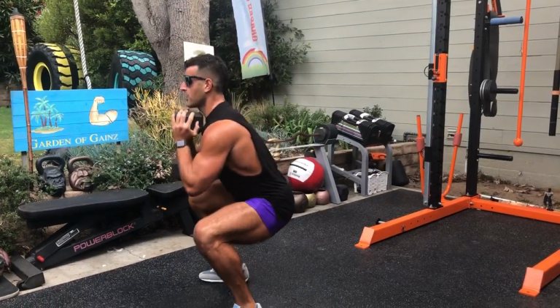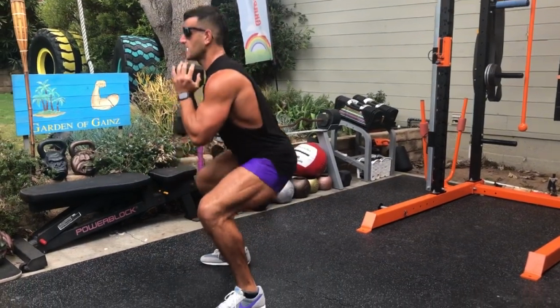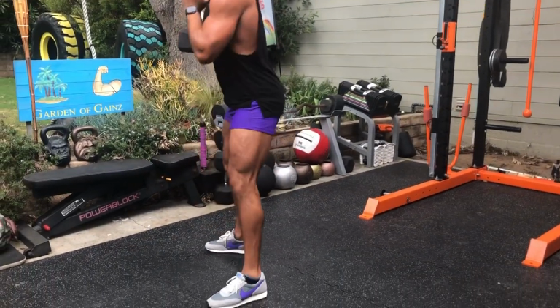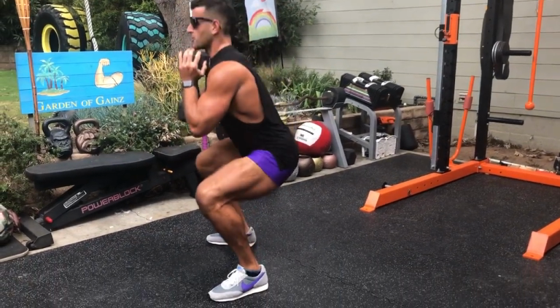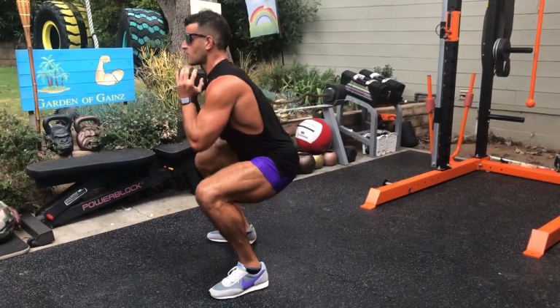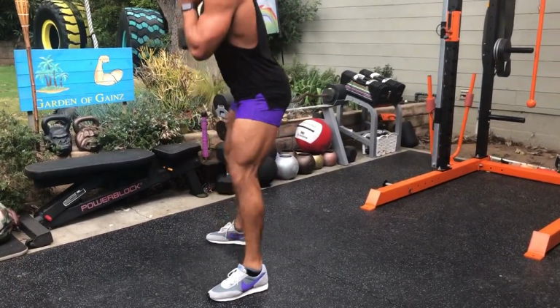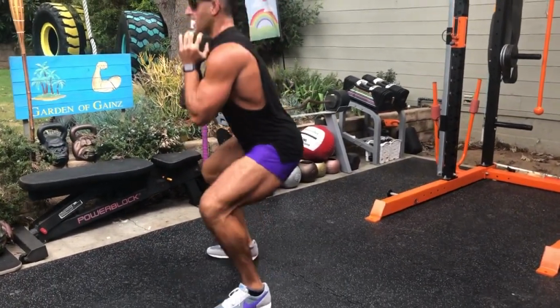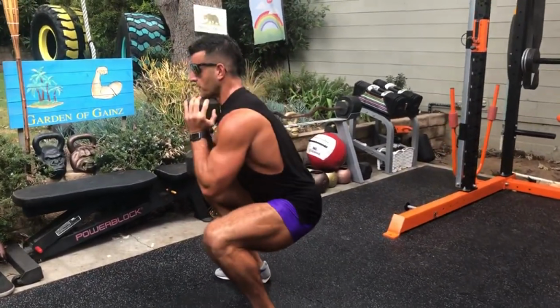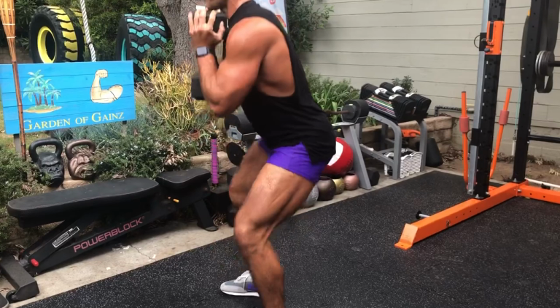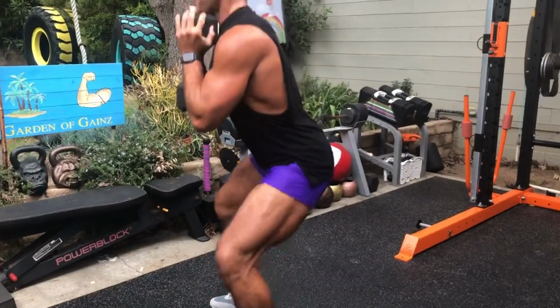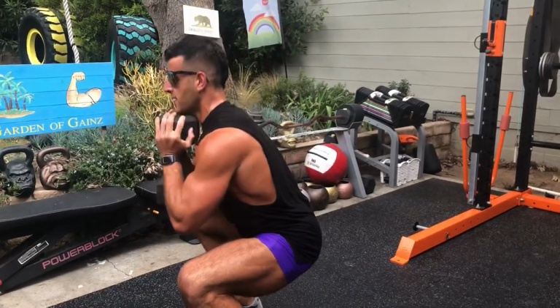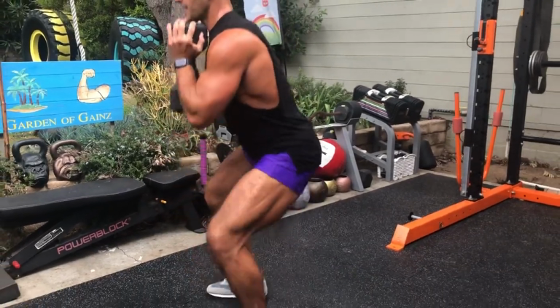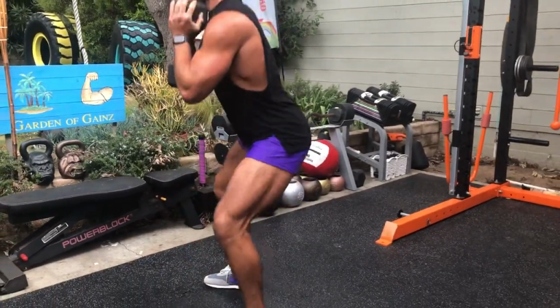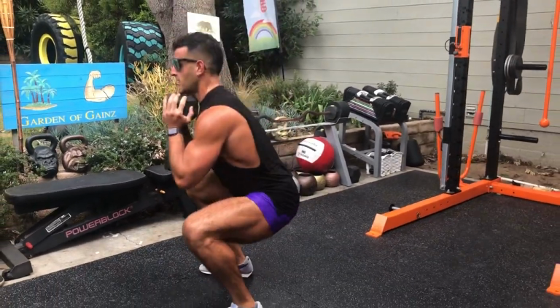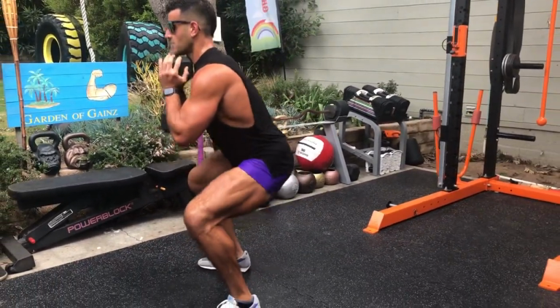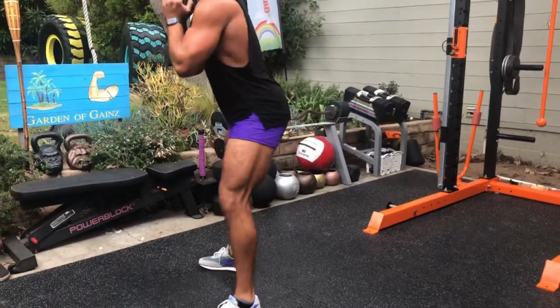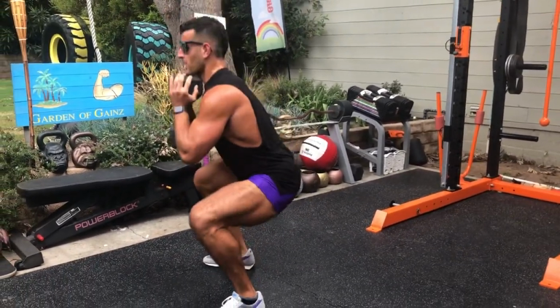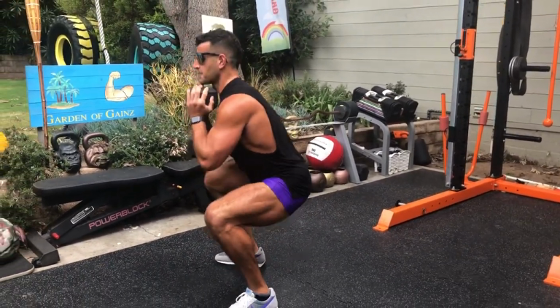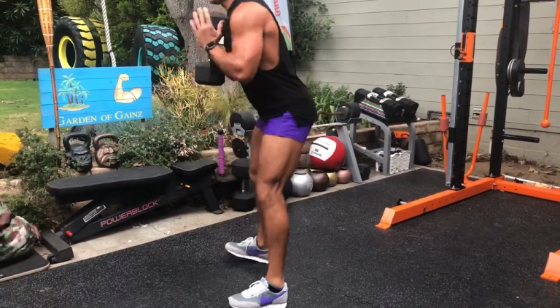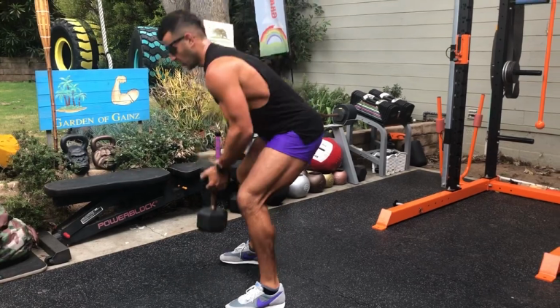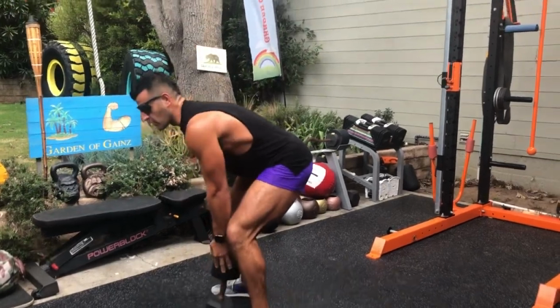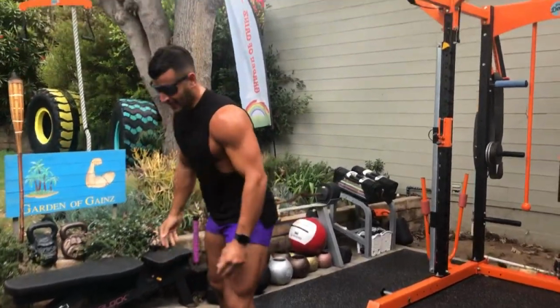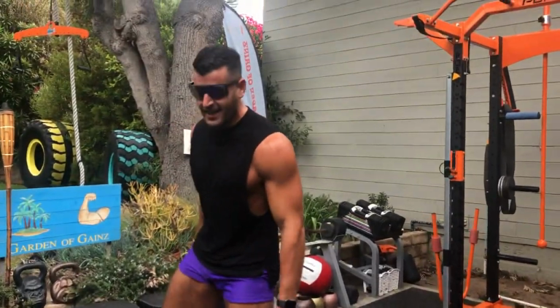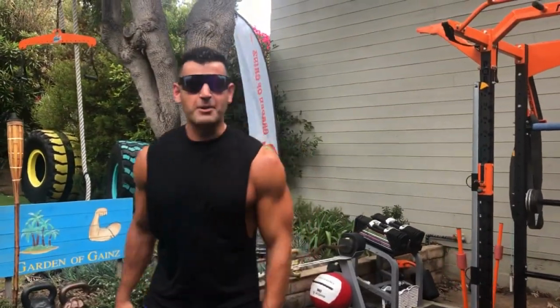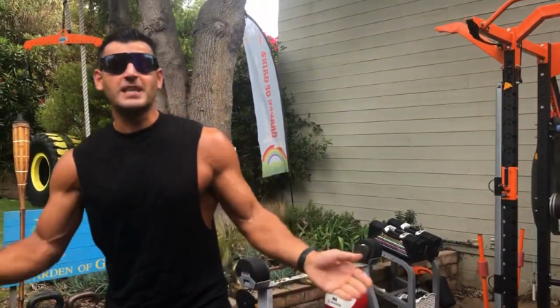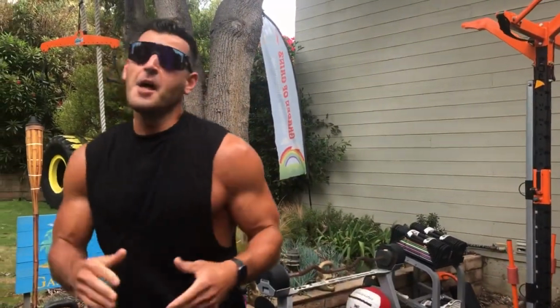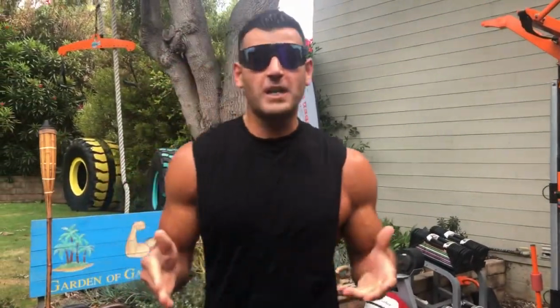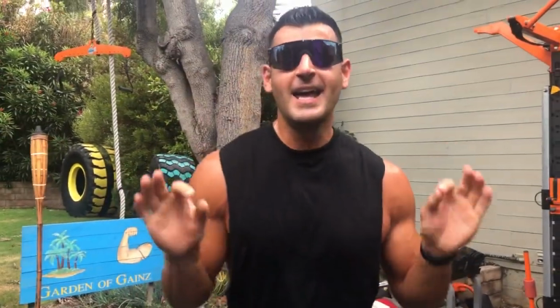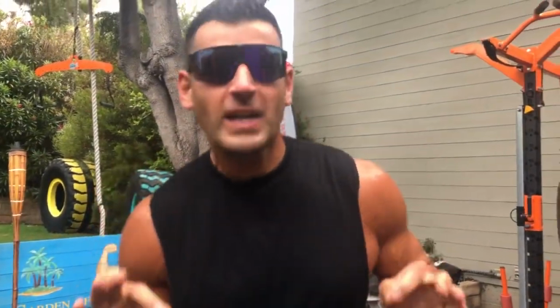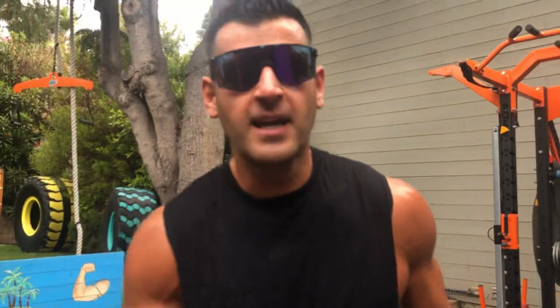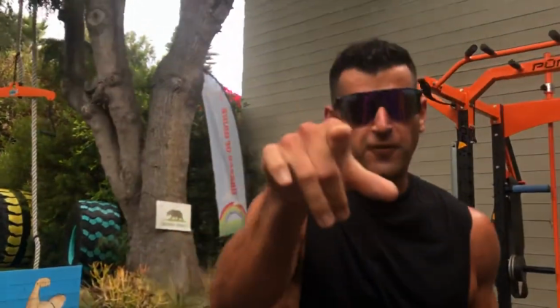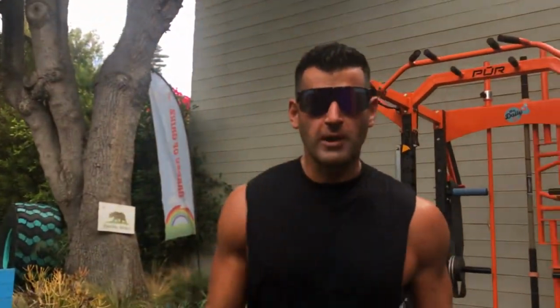So you're already pre-fatigued, but you're stronger on squats and lunges, so you finish off that final minute right there with the squats — staying tall, spreading the hips, crushing the quads, hammering the glutes. But don't get it twisted, it's a full body workout.